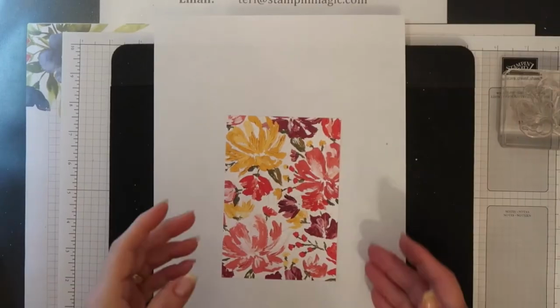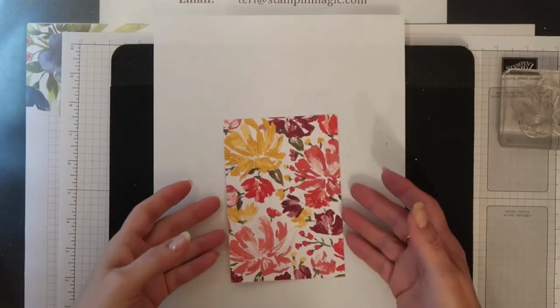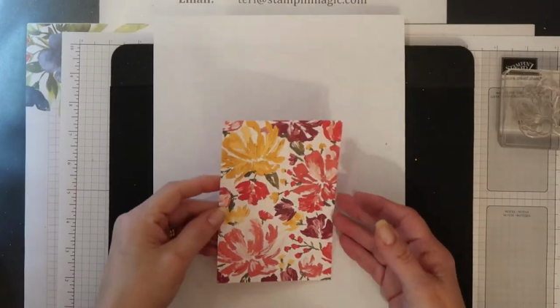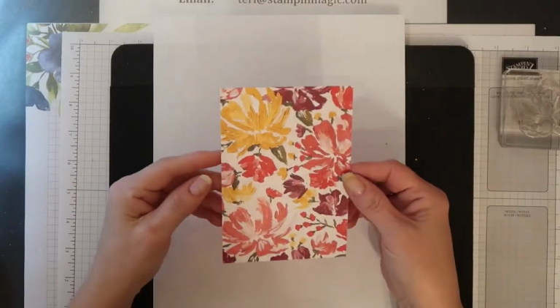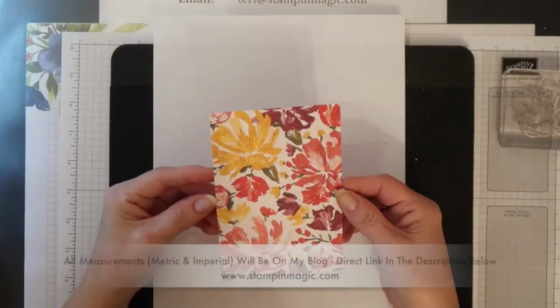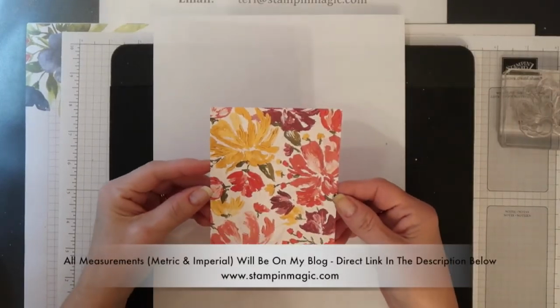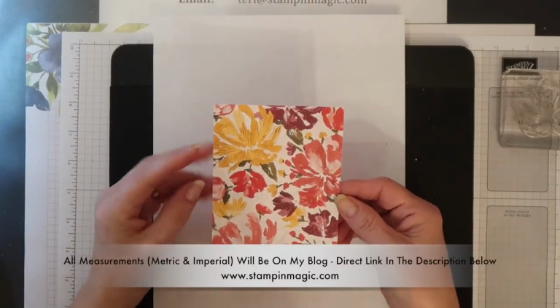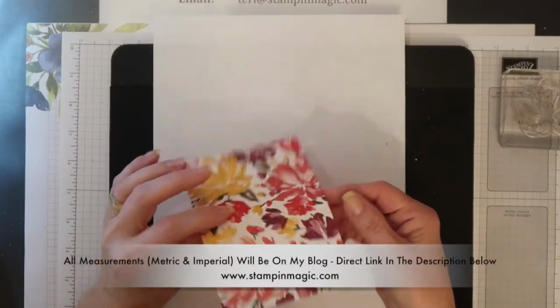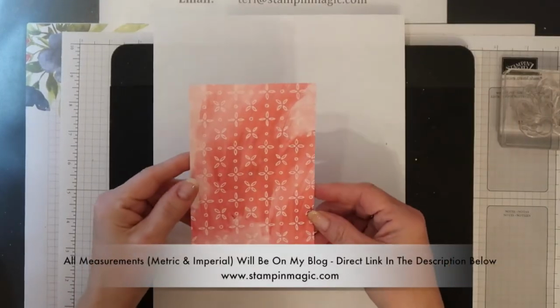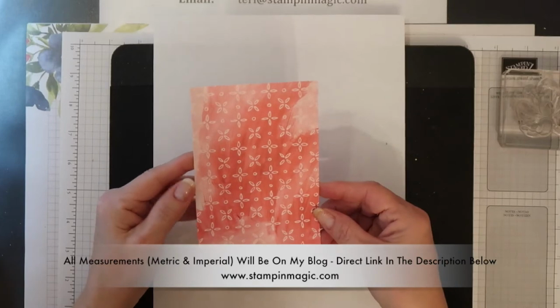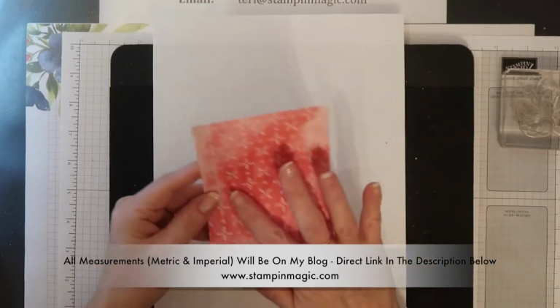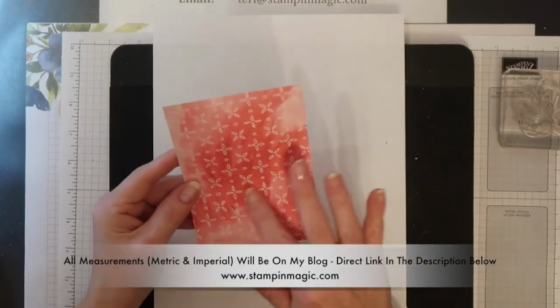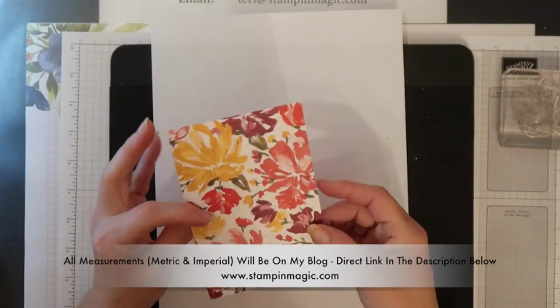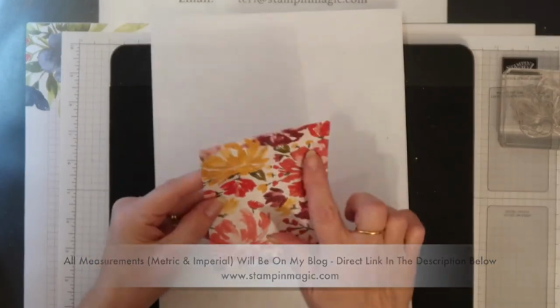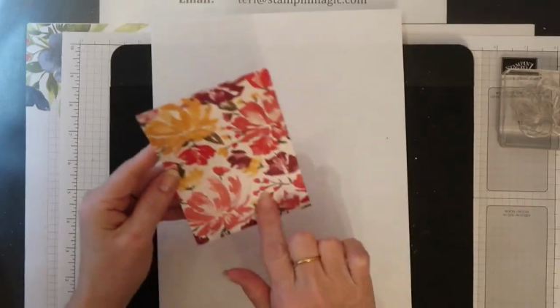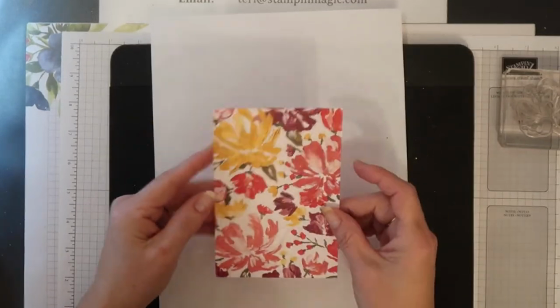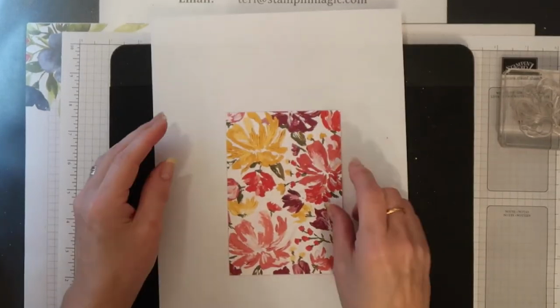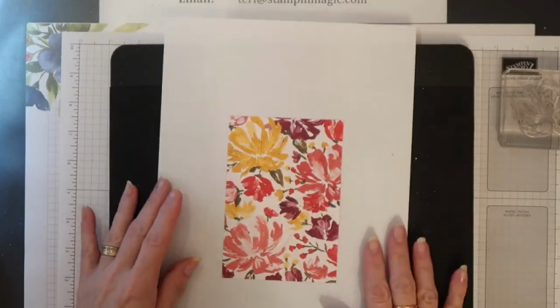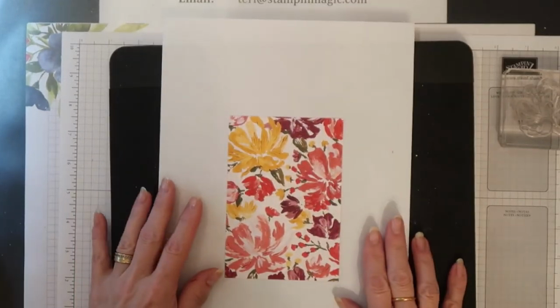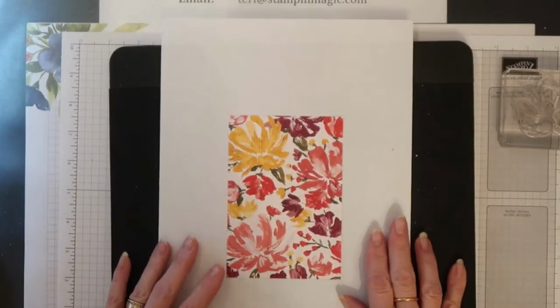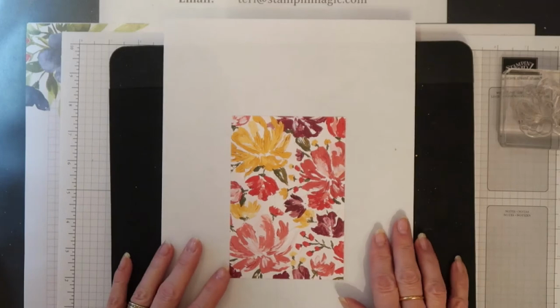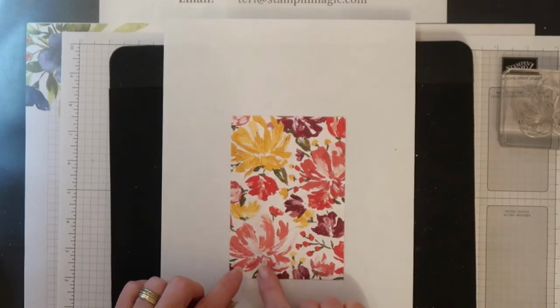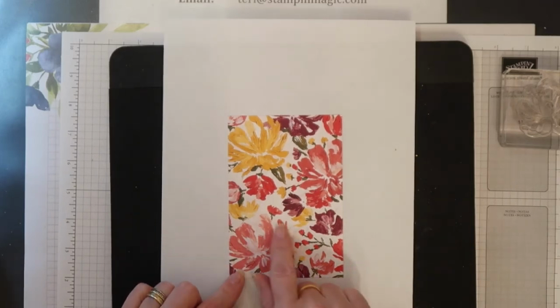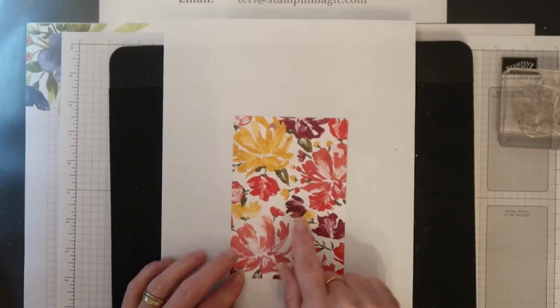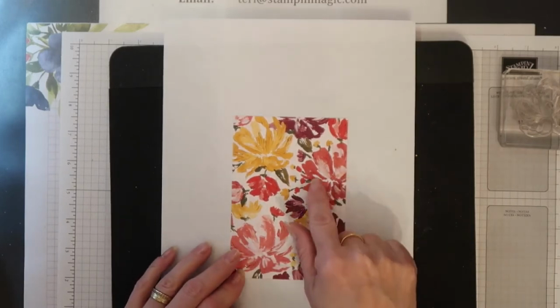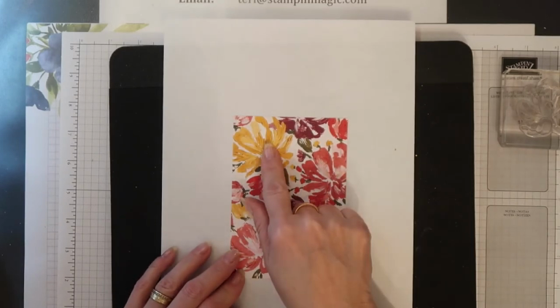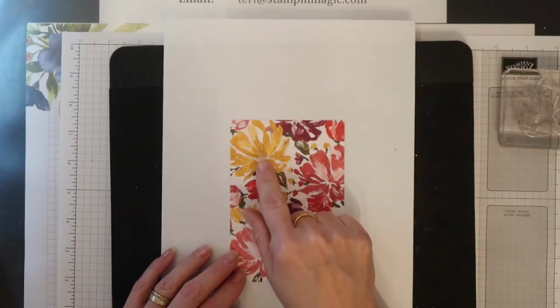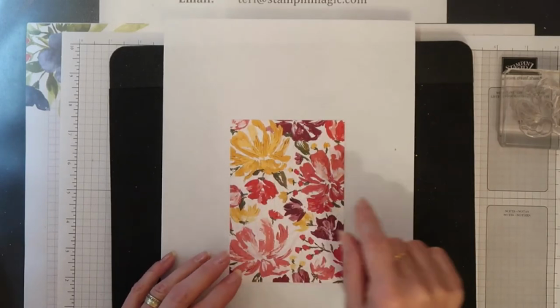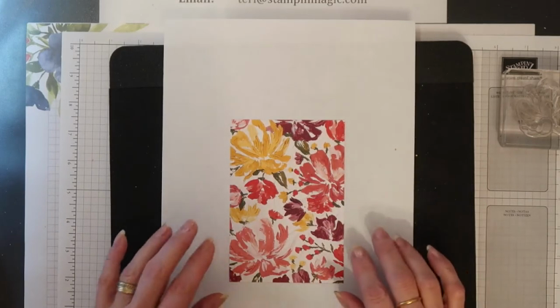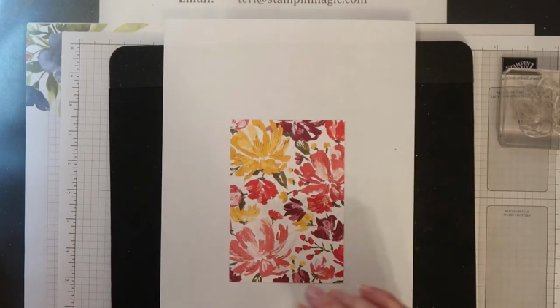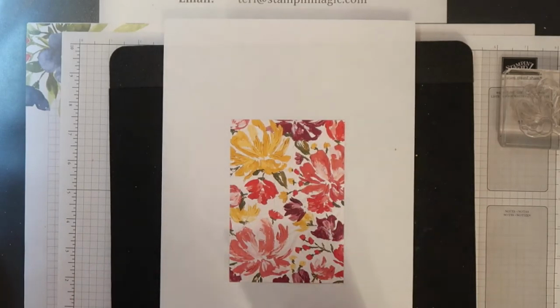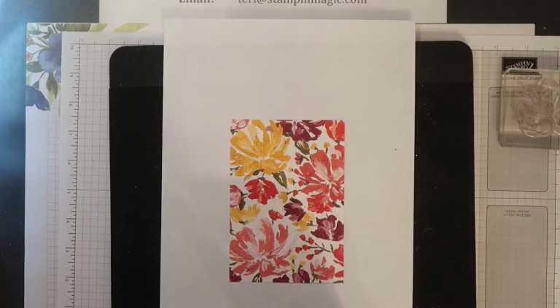I have a mat of the Fine Art Floral Designer Series paper here and I'm going to add some more gilding flakes to some of the flowers. I'm covering all of the larger ones and some of the smaller ones.